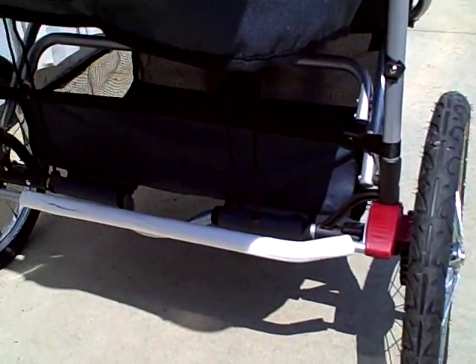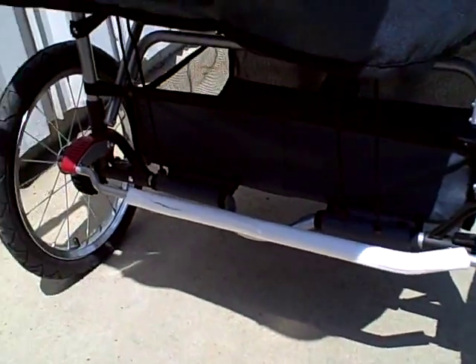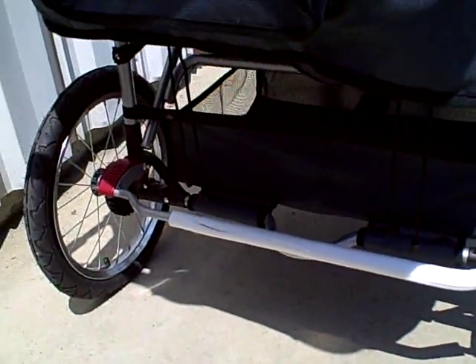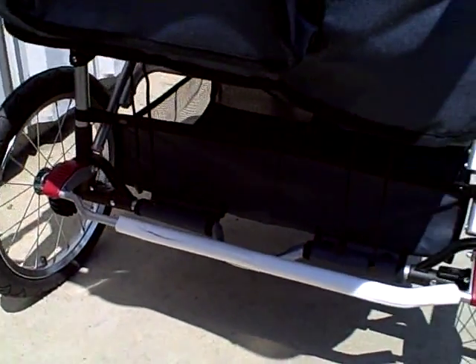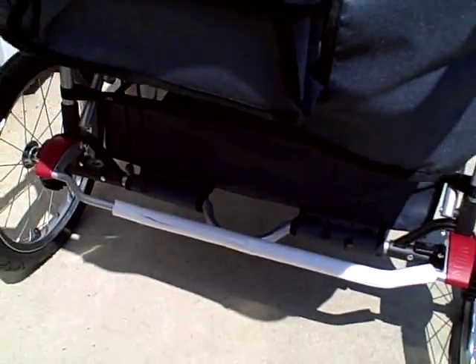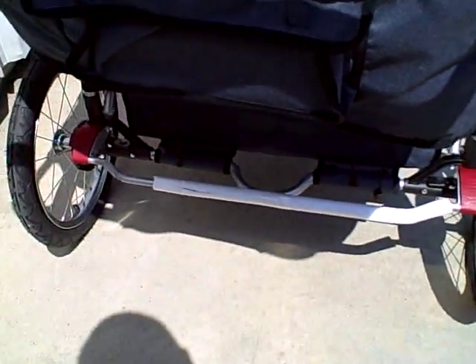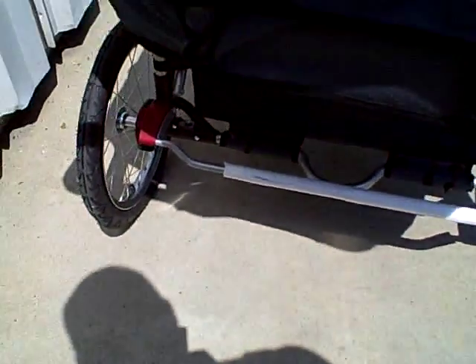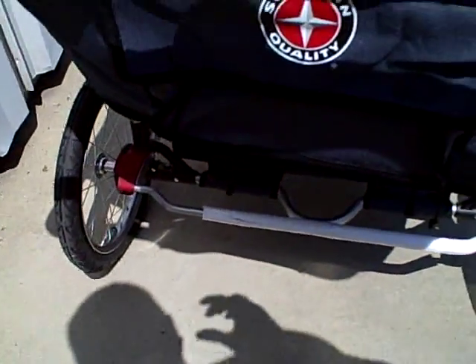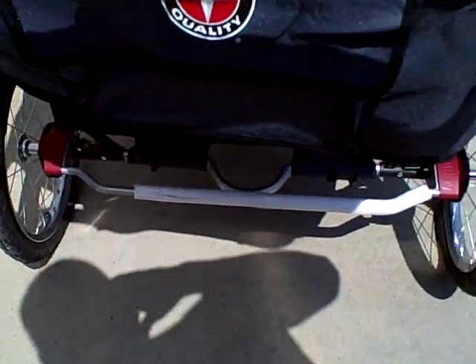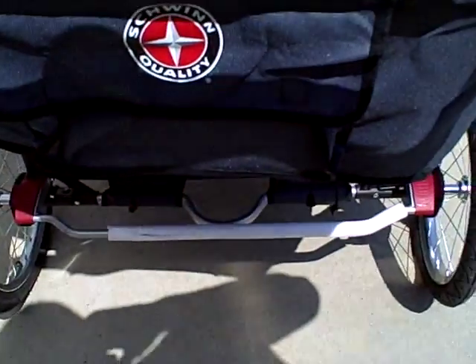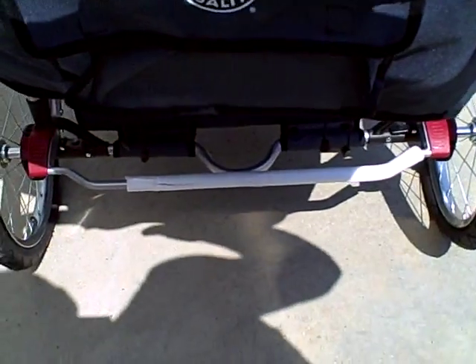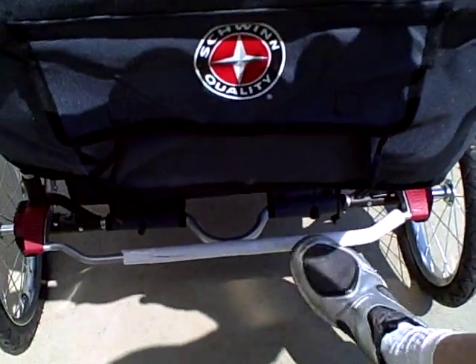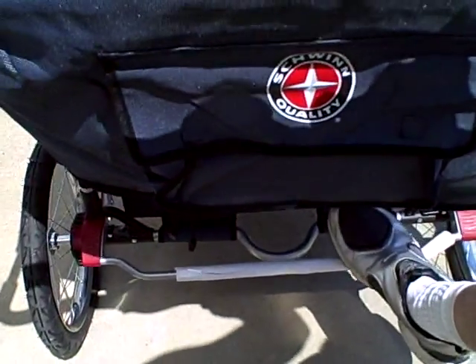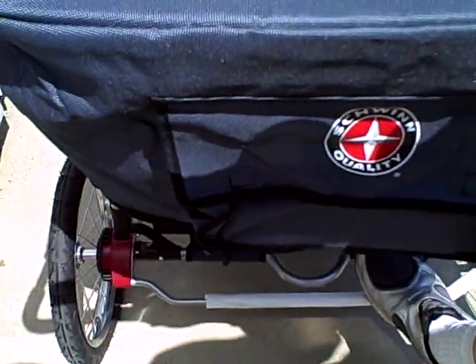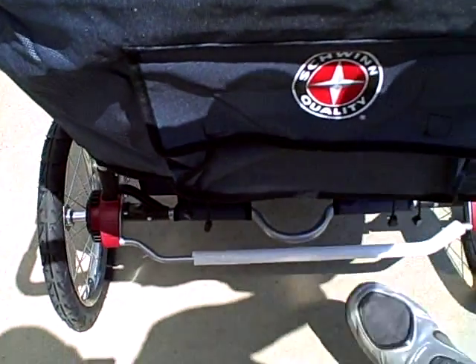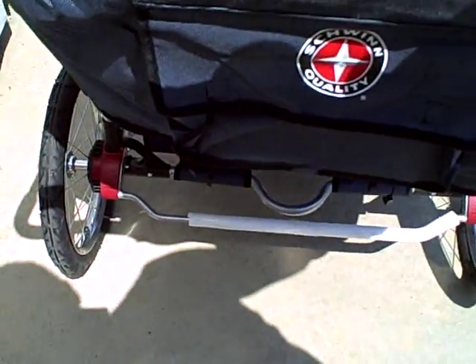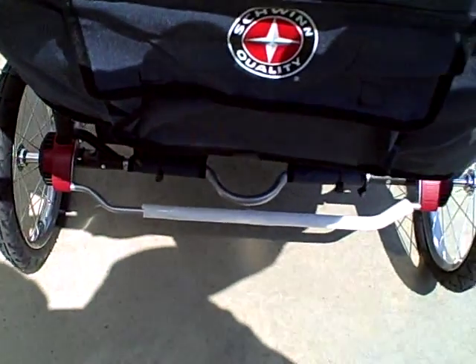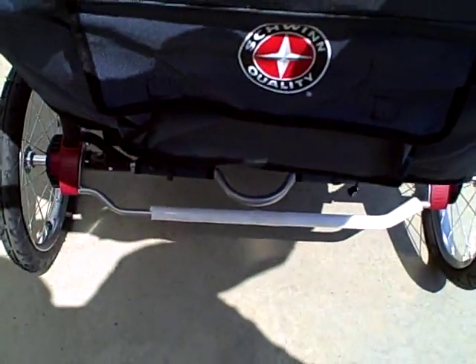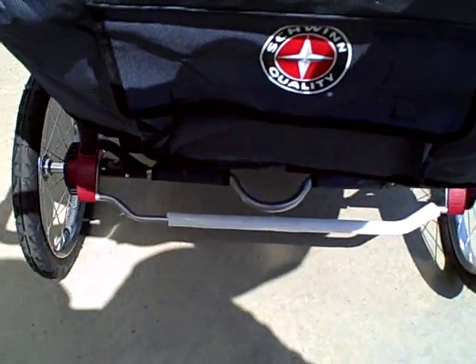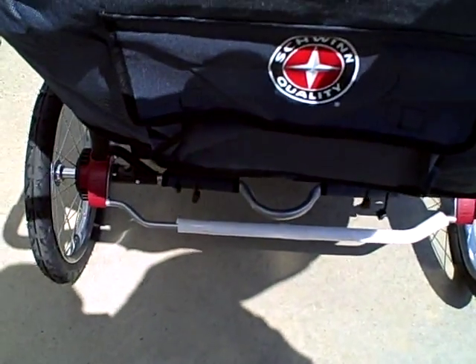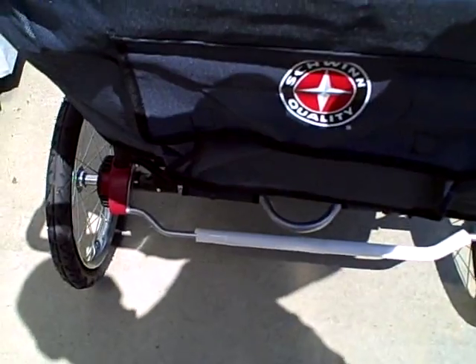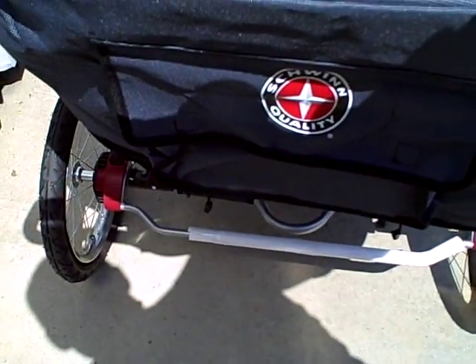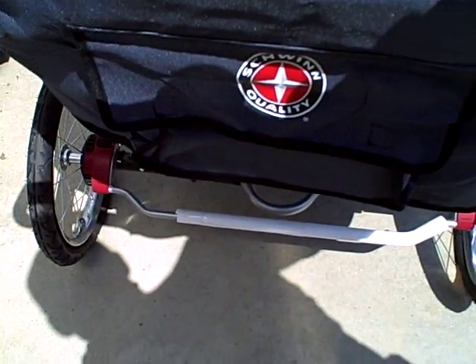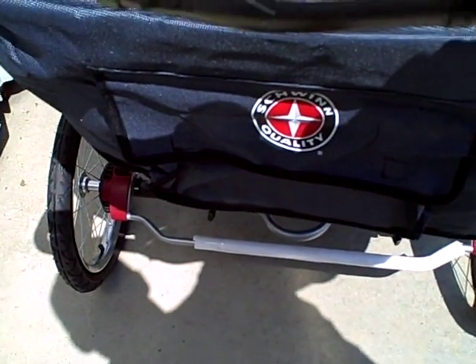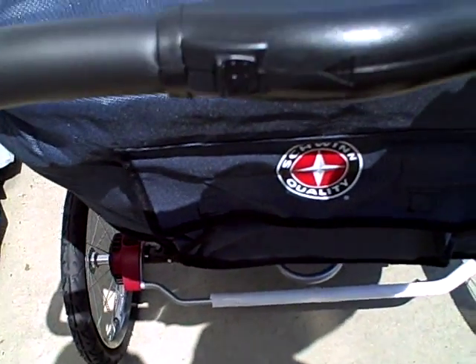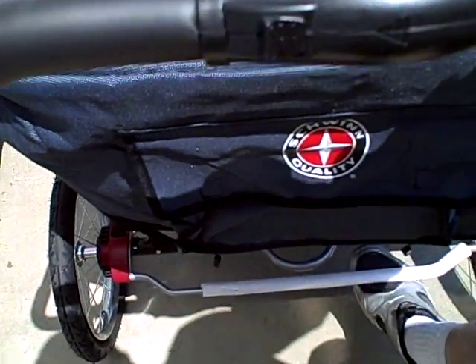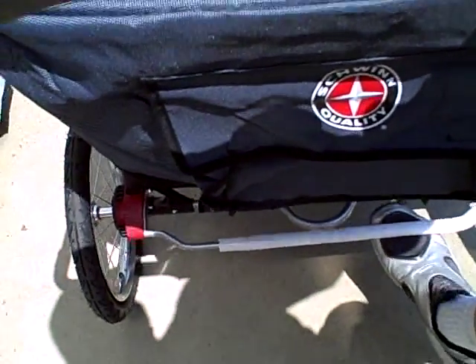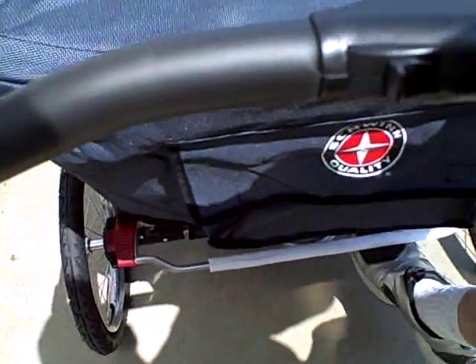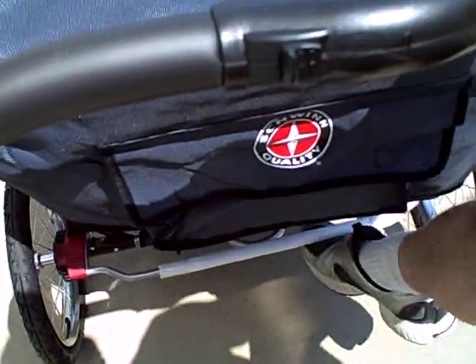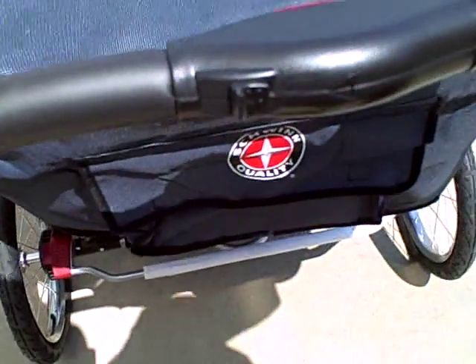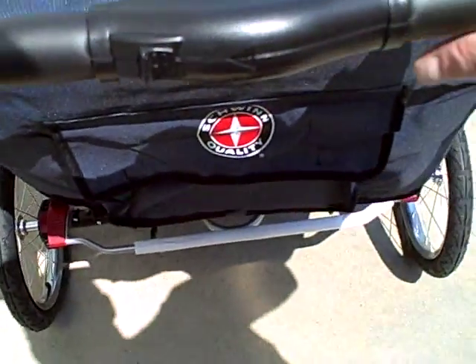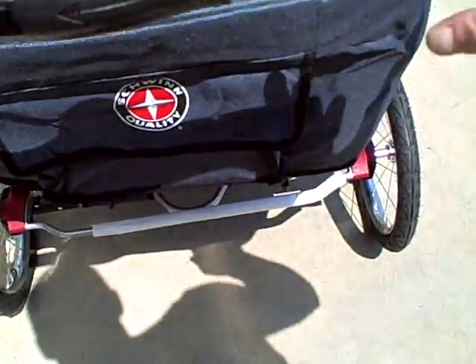This model has linked parking brakes, which means you just step on this one bar here to lock both rear wheels — that way the stroller won't go anywhere. When you're ready to go again, just pick up on that.